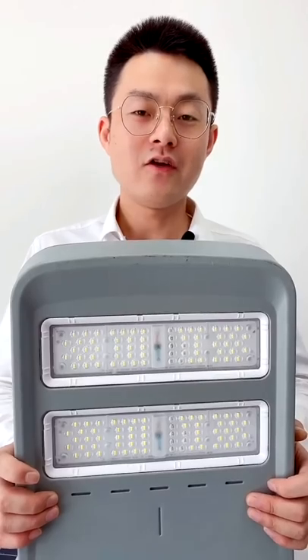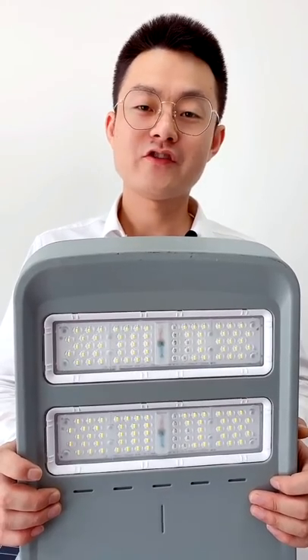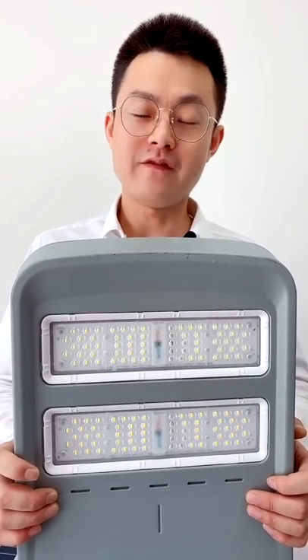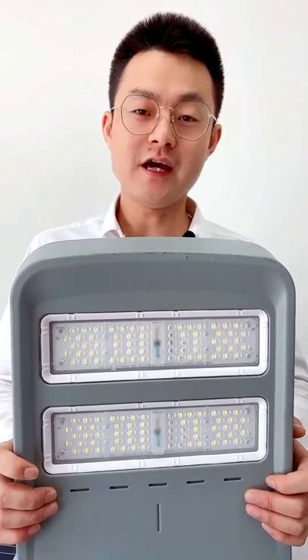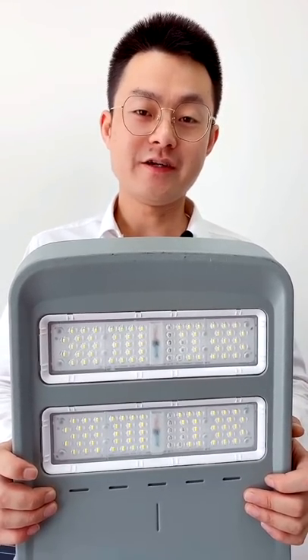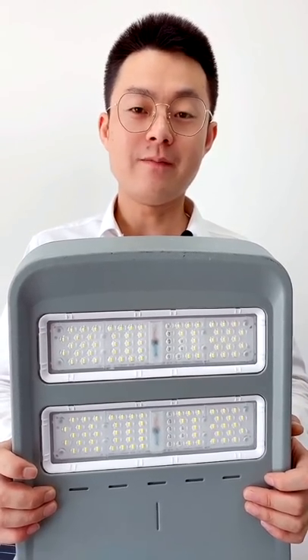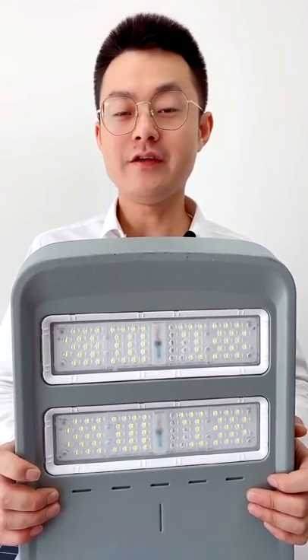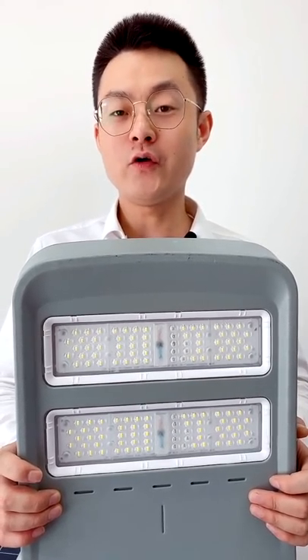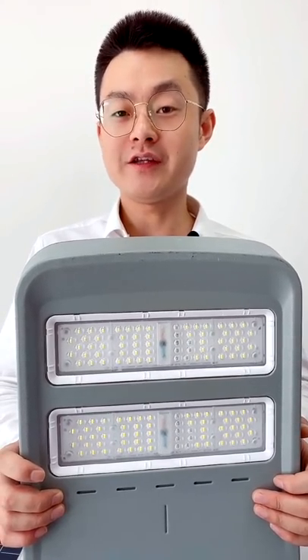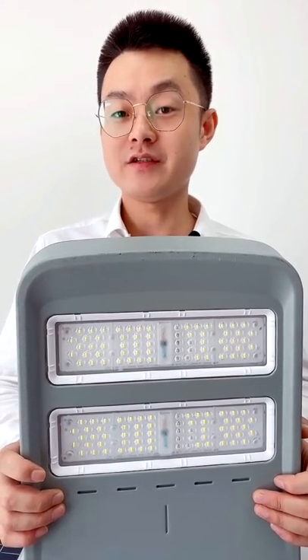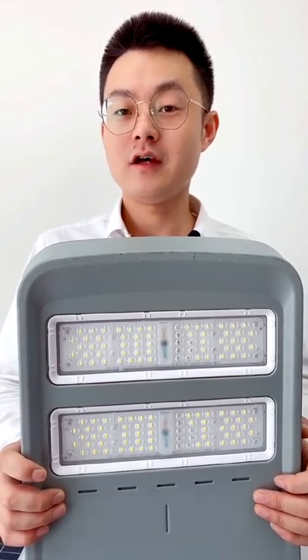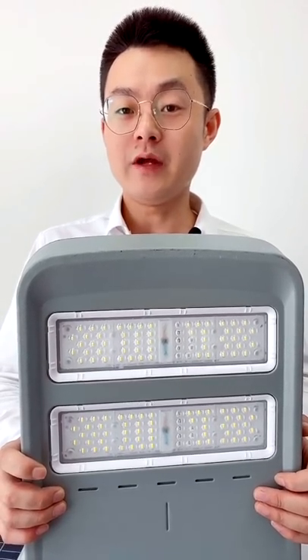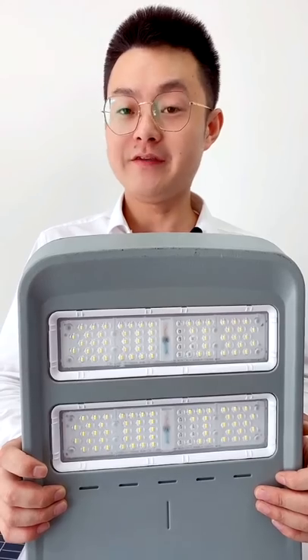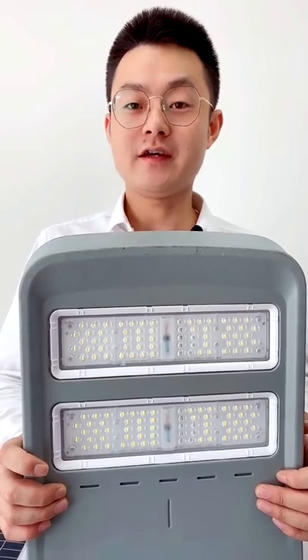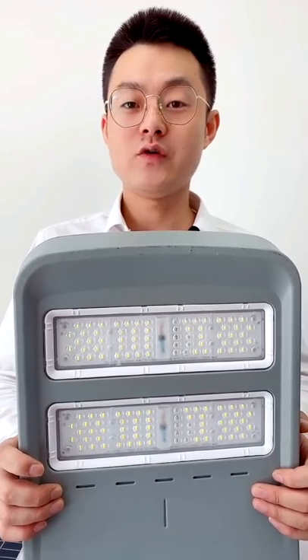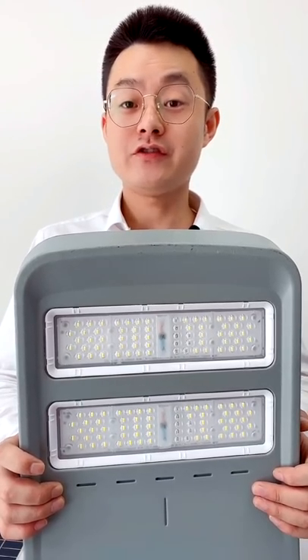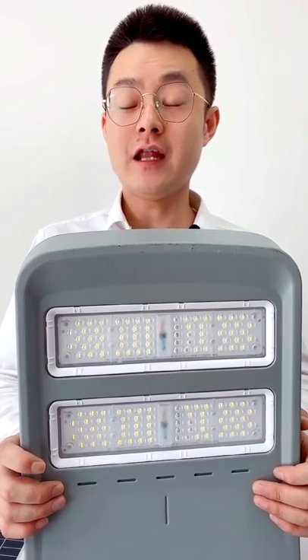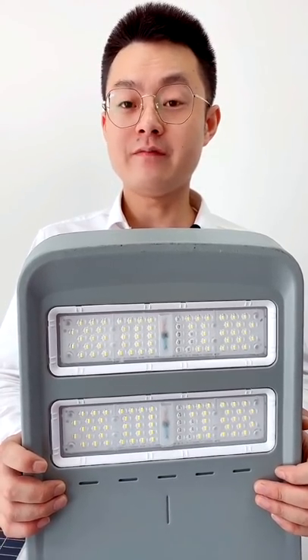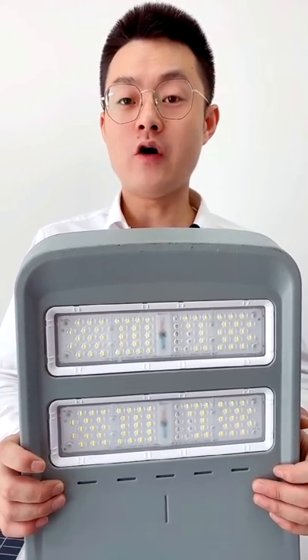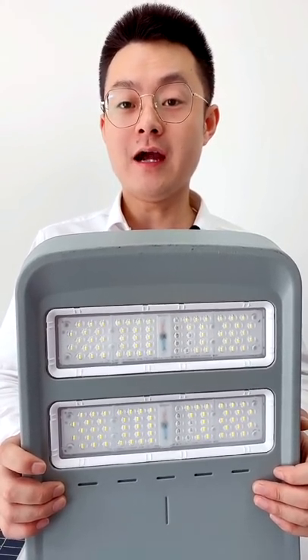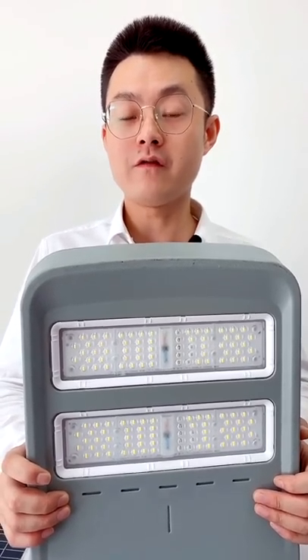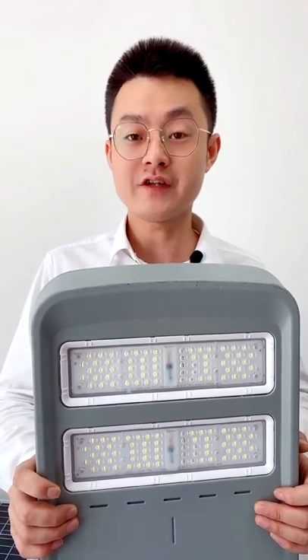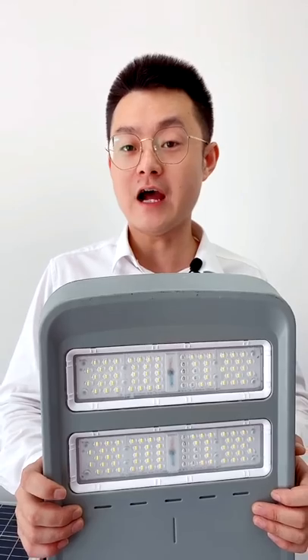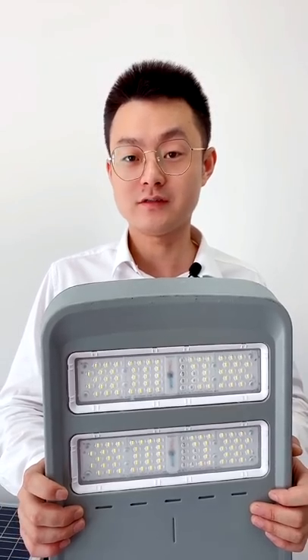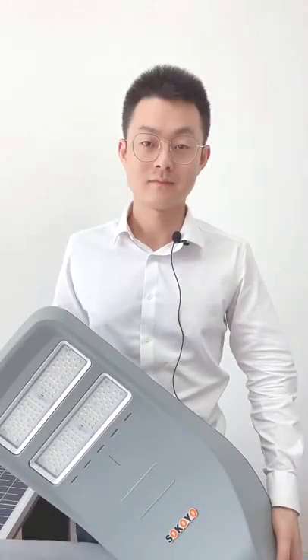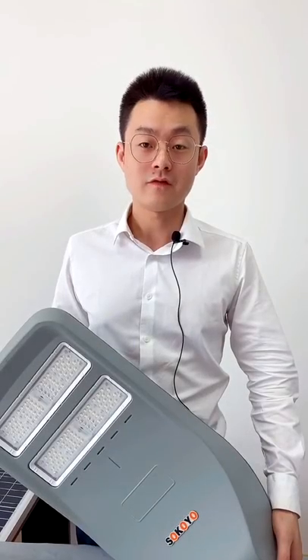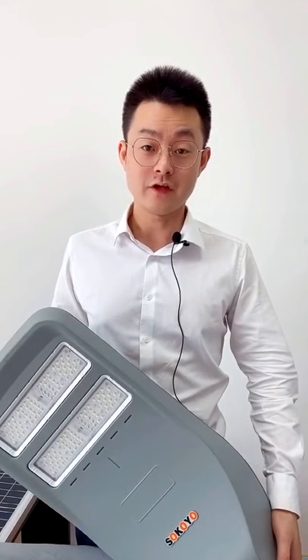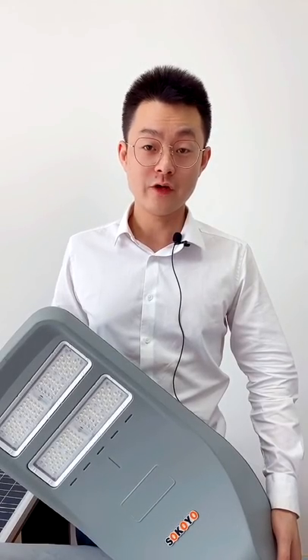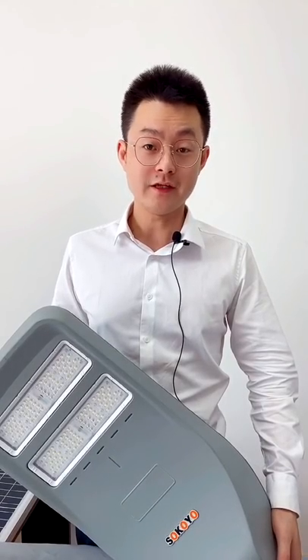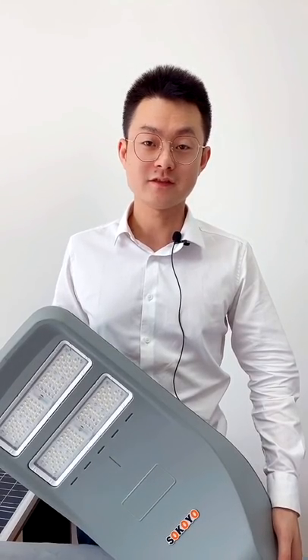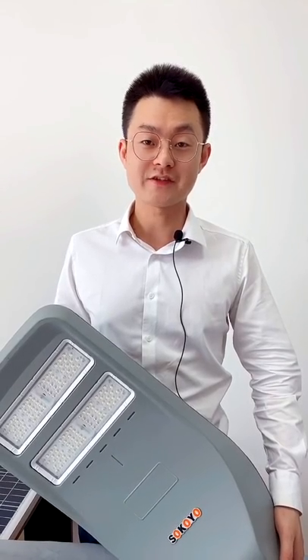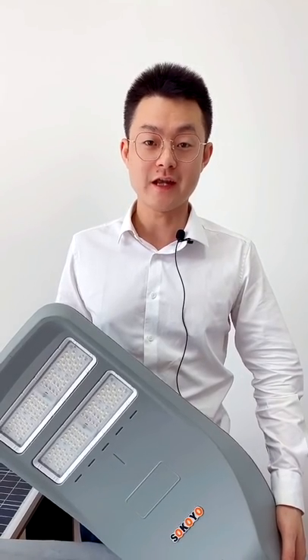Luminous top advanced LED chips are built into a good heat dispersion aluminium heat sink, which can ensure the lifespan of our LED lamp over 50,000 hours. For further inquiry and details, please contact us.